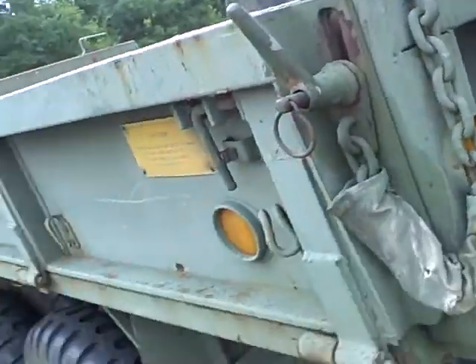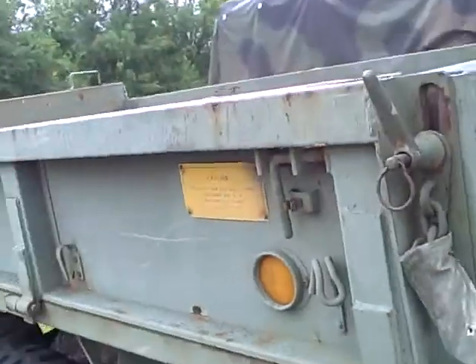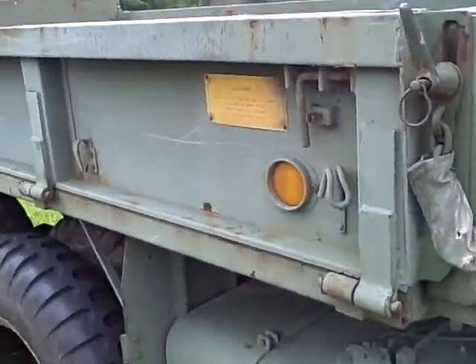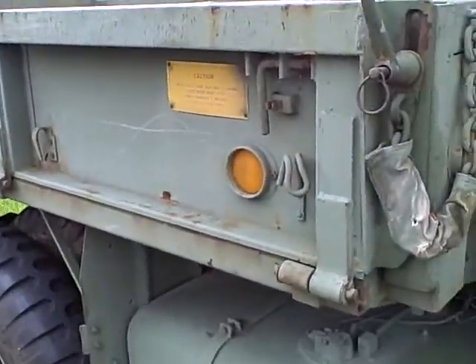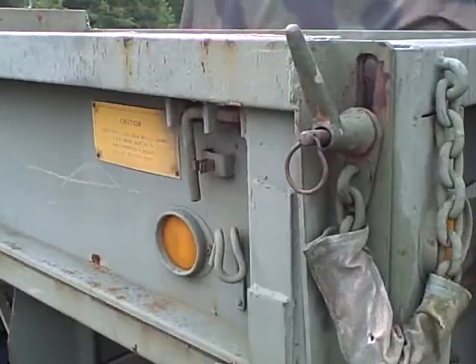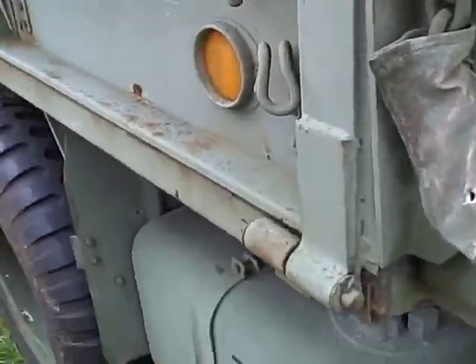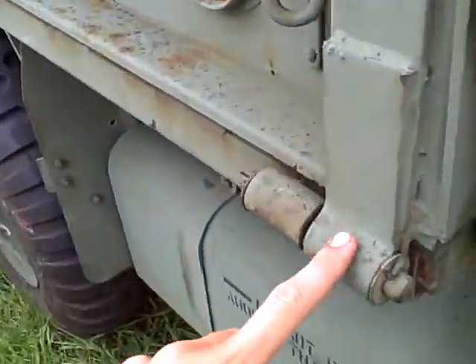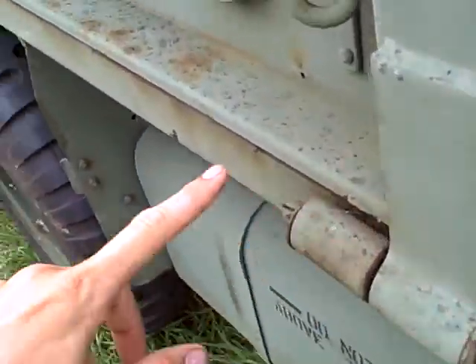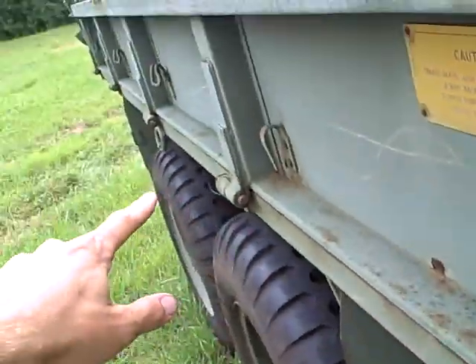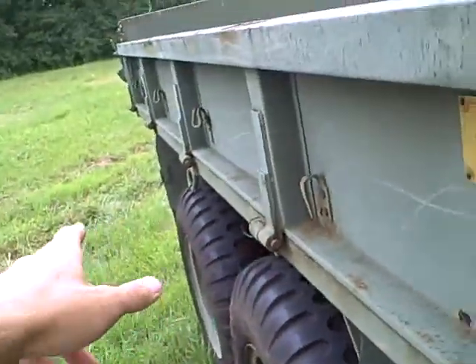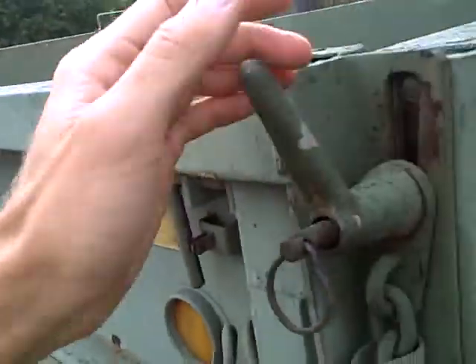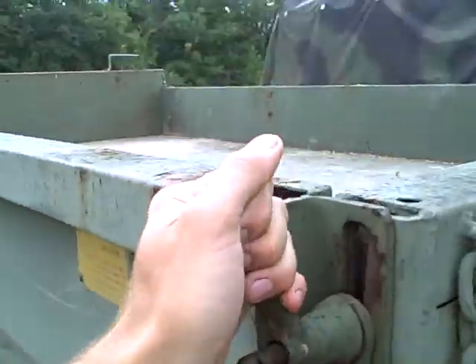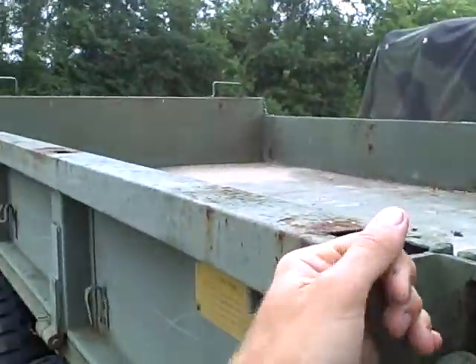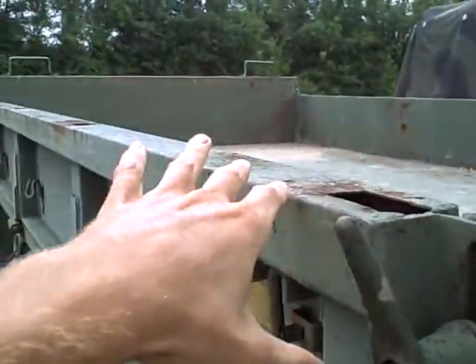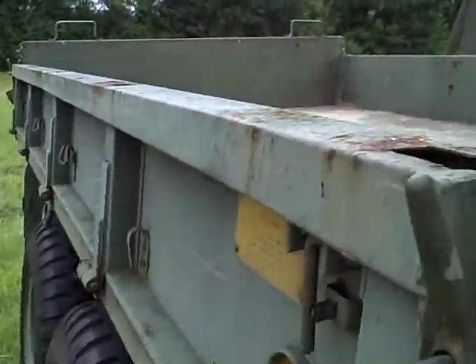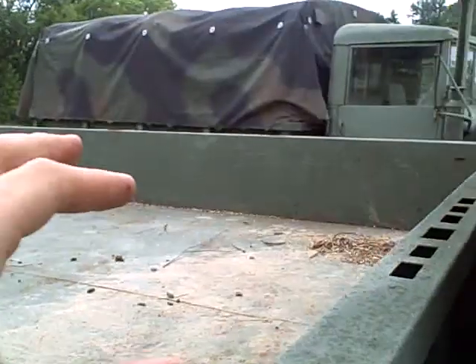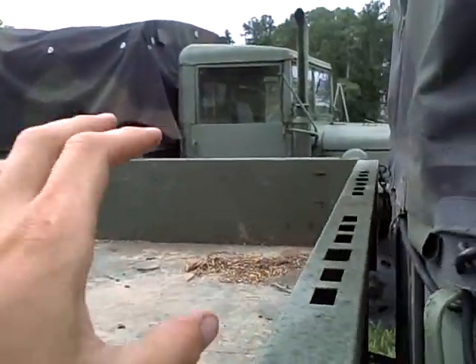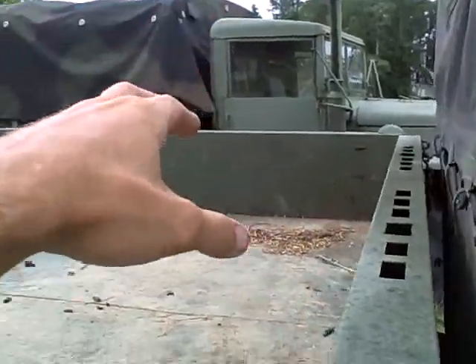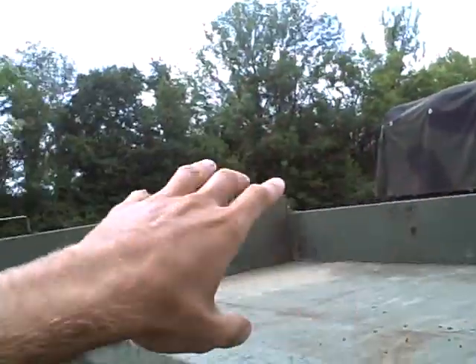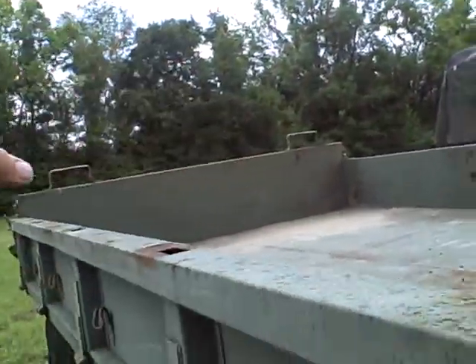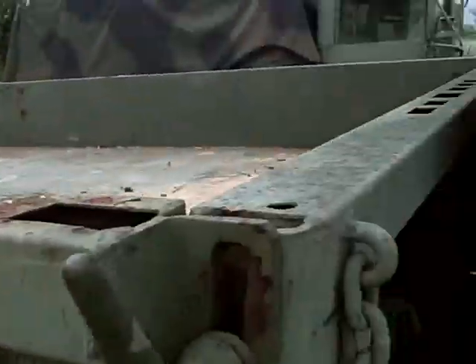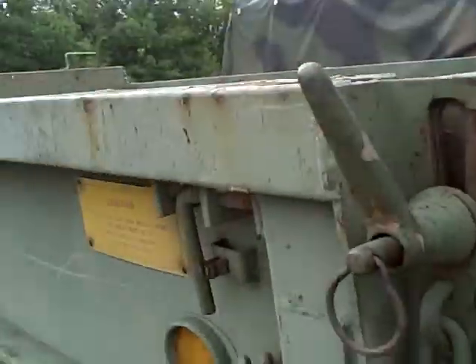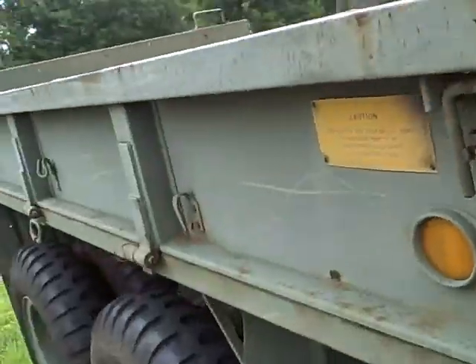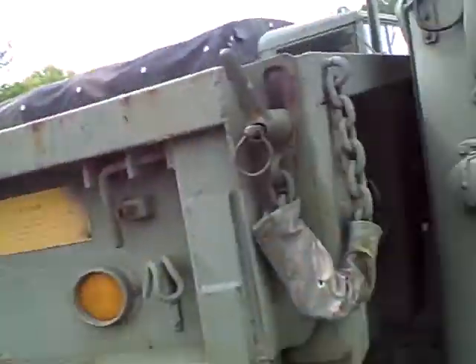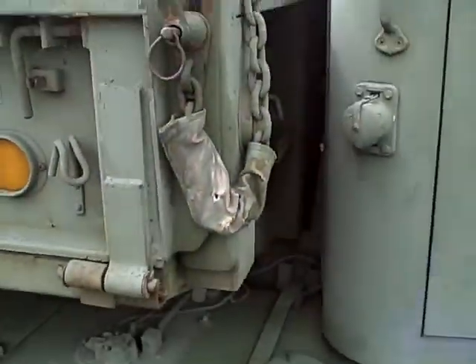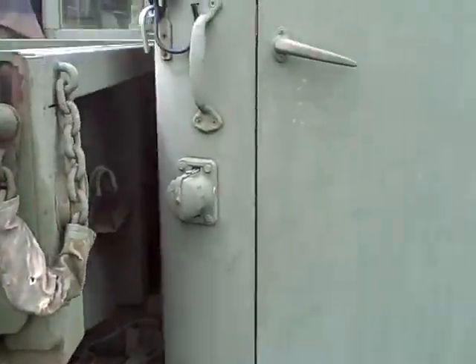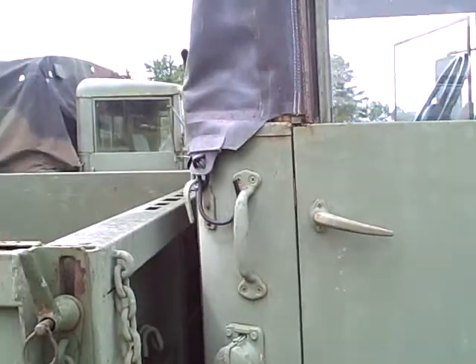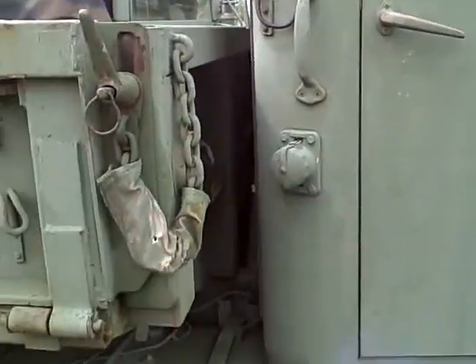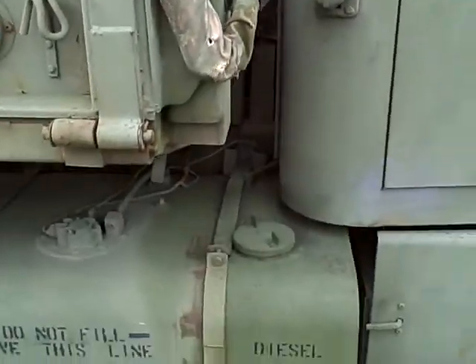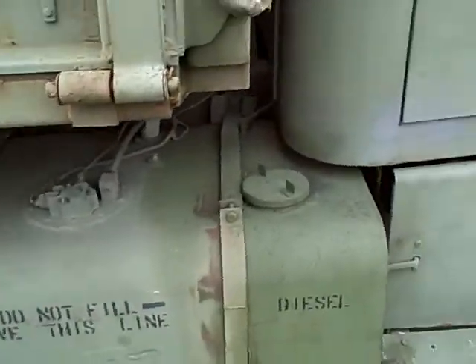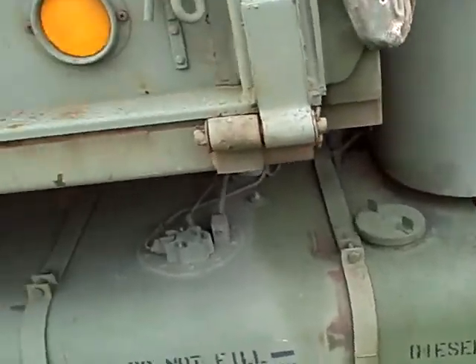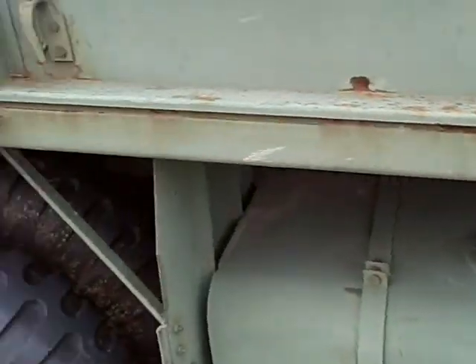Here's something that is not on all your trucks — this side right here will let down. You just undo this here, this side lets down, that side lets down, tailgate lets down so you have a flatbed. That right there is a feature that's not on most of these trucks.